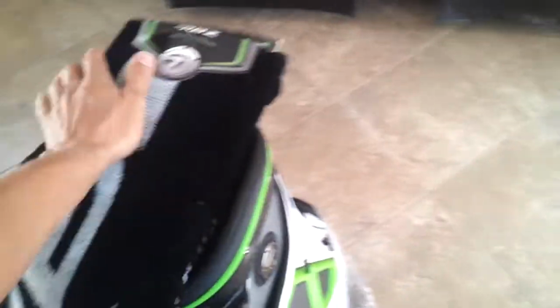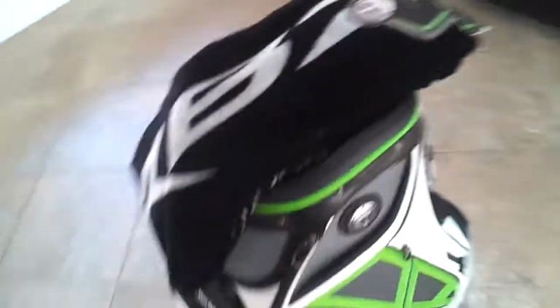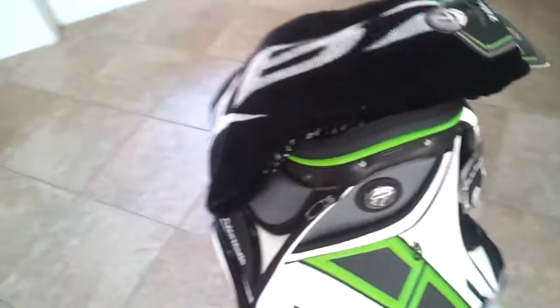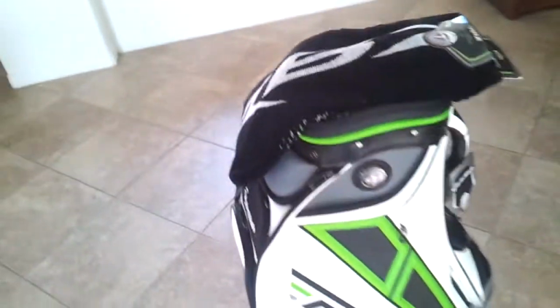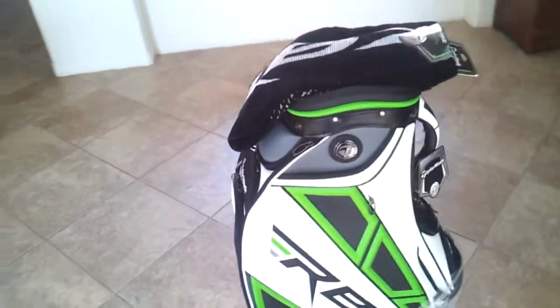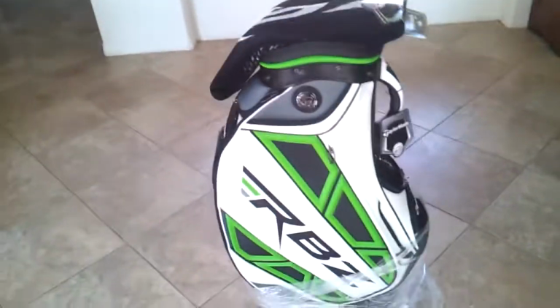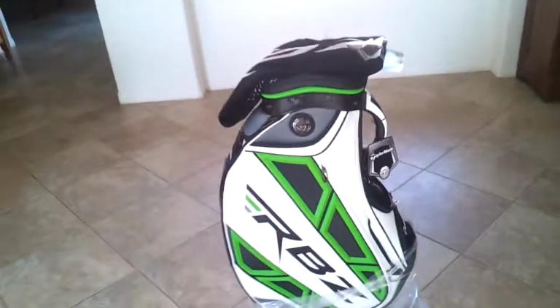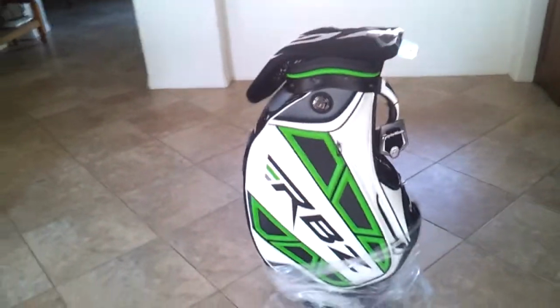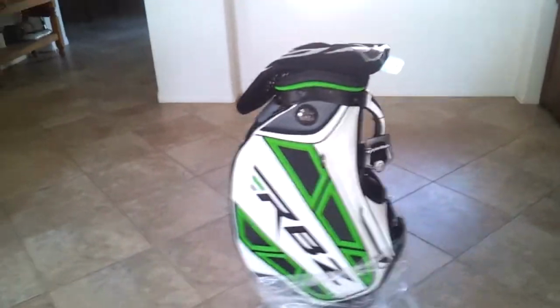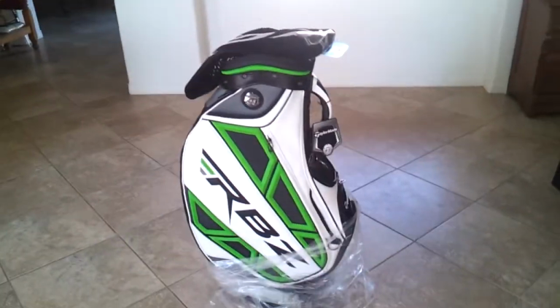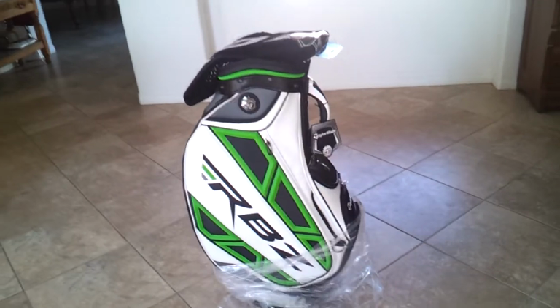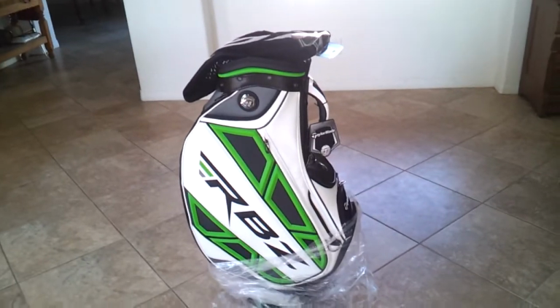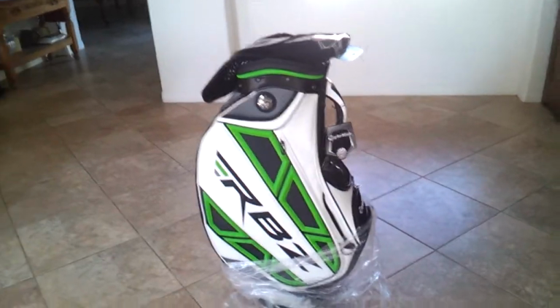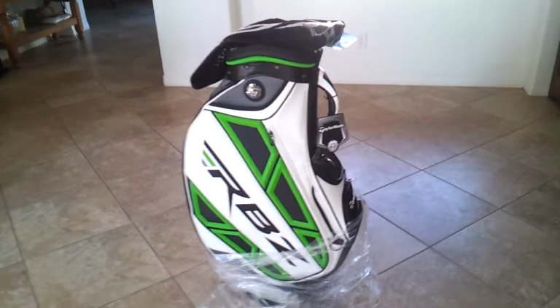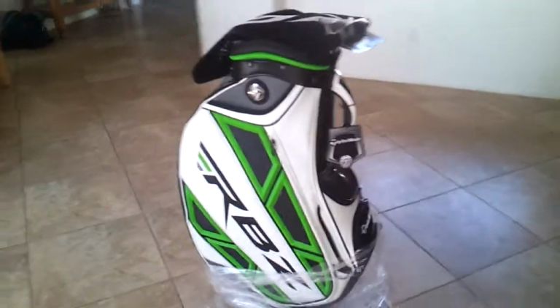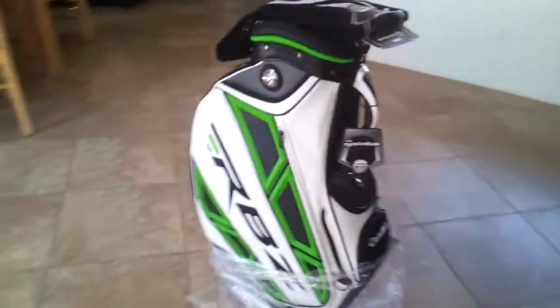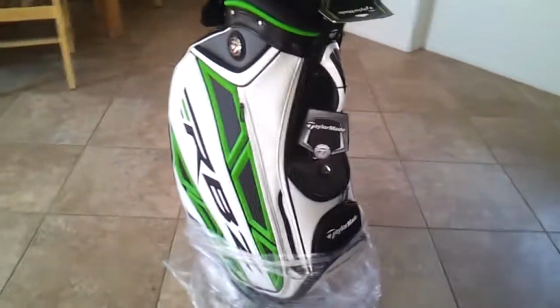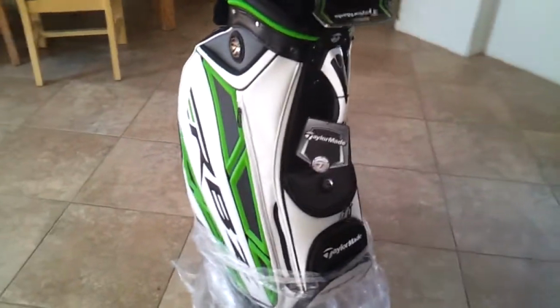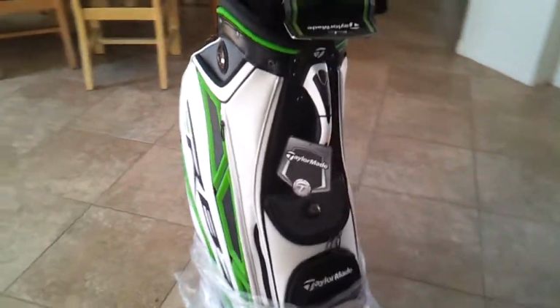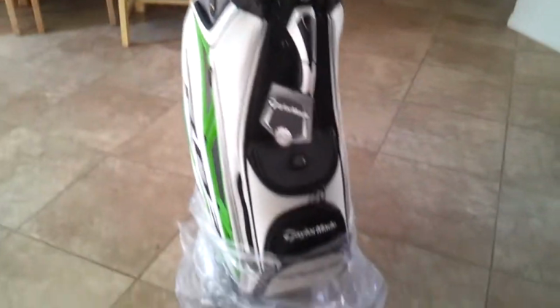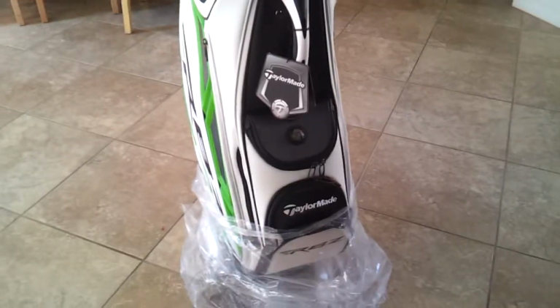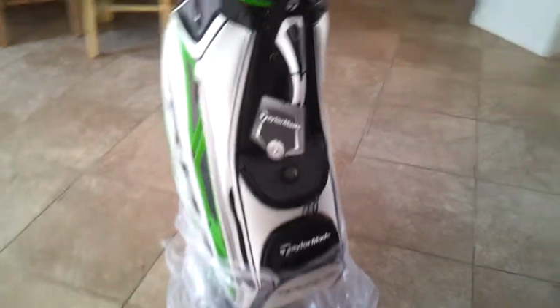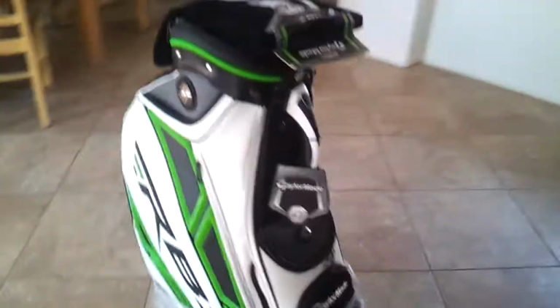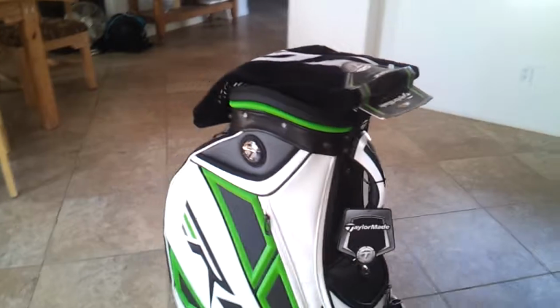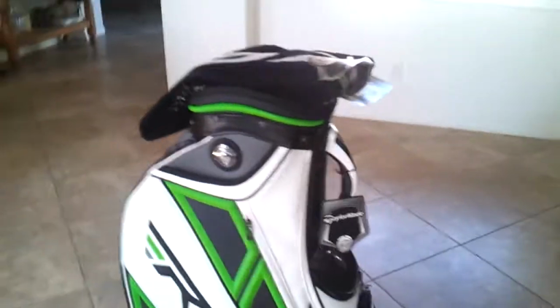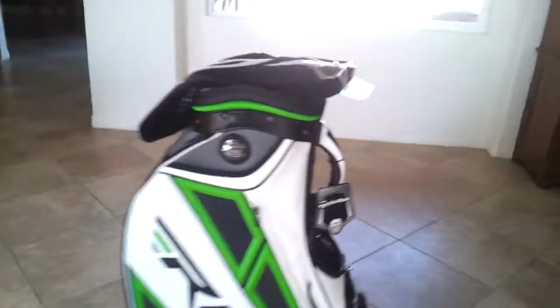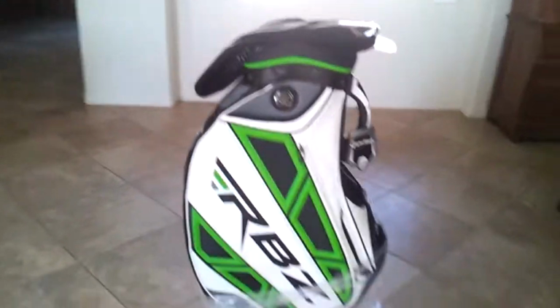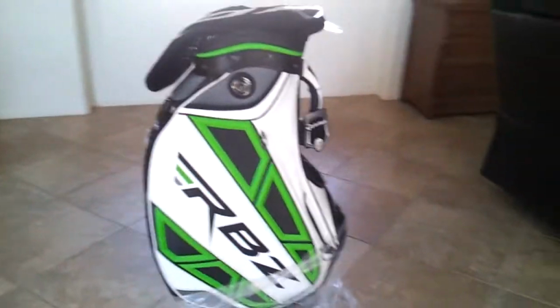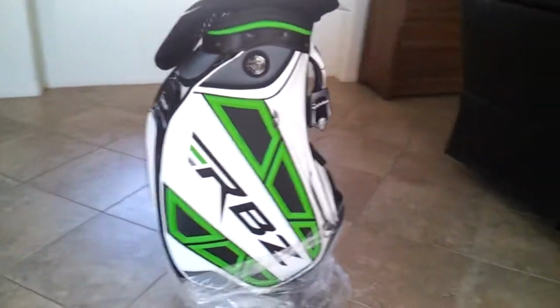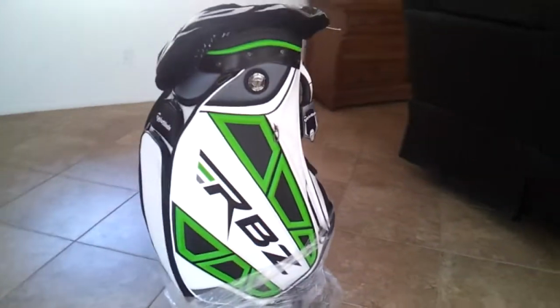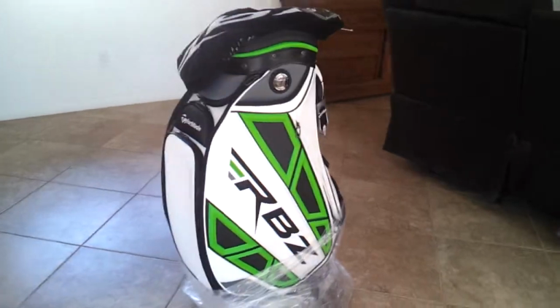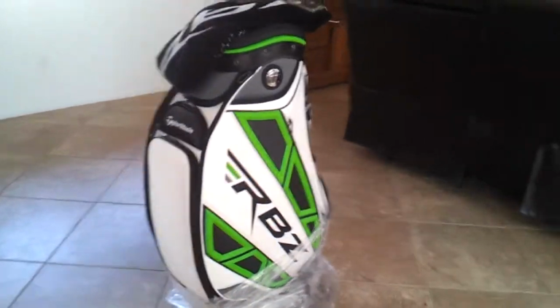I'm gonna start this listing at a penny, so hopefully you guys get it for a good price. It's just a sick bag in general and I know you guys will love it. This is the TaylorMade RBZ staff bag.